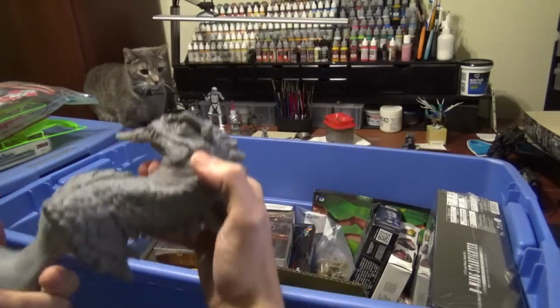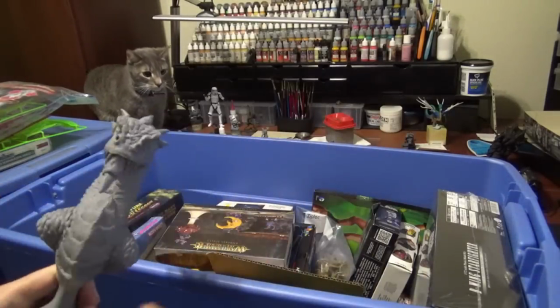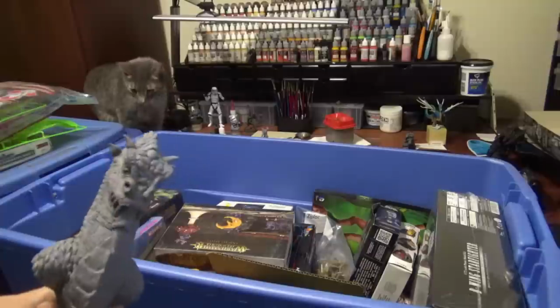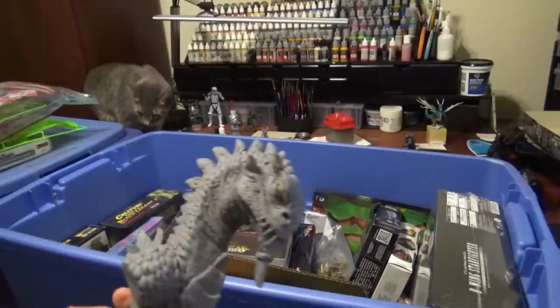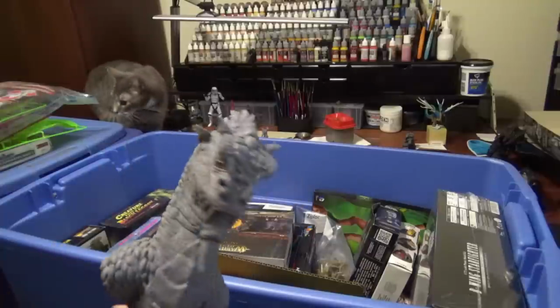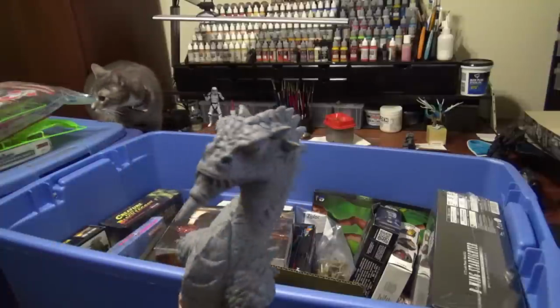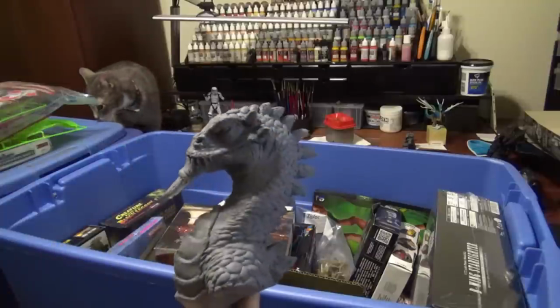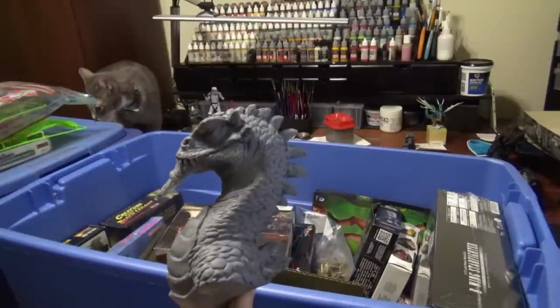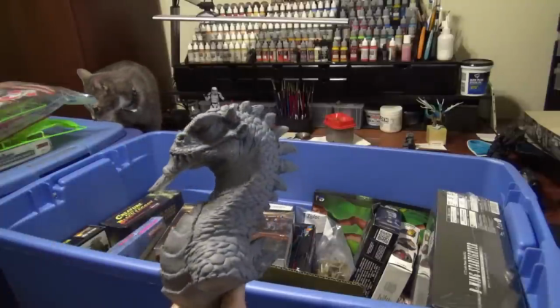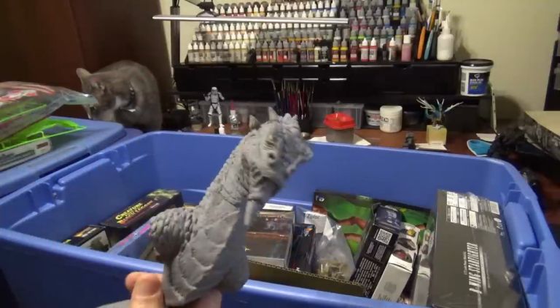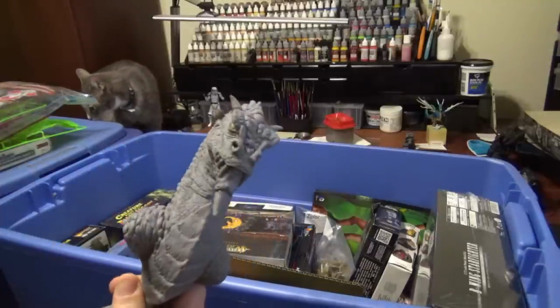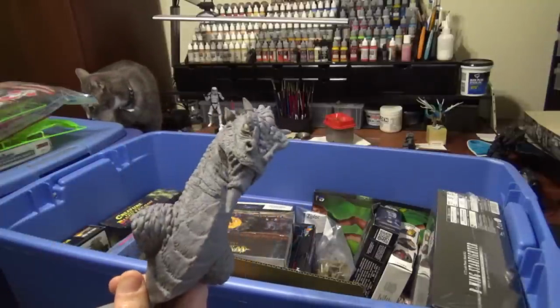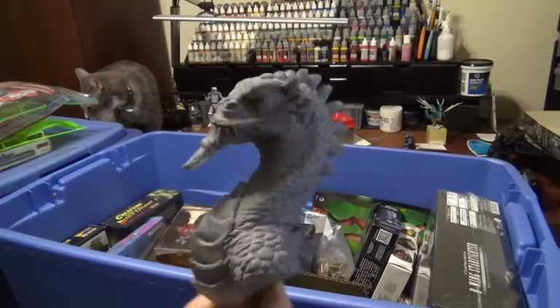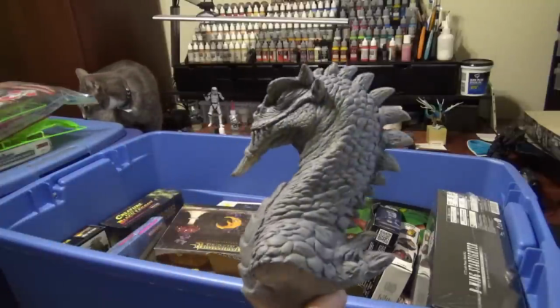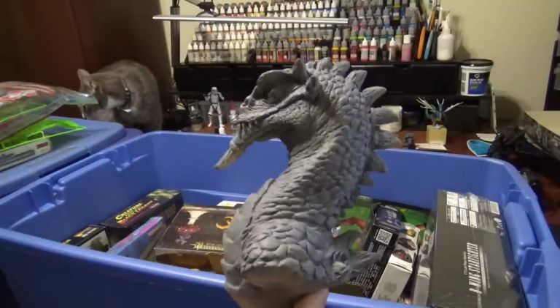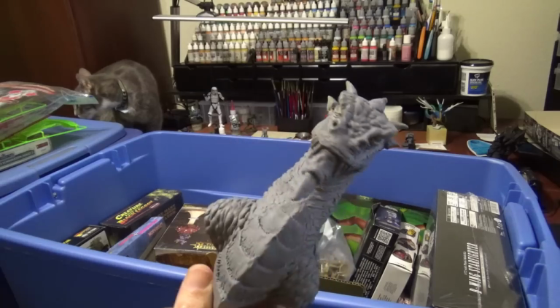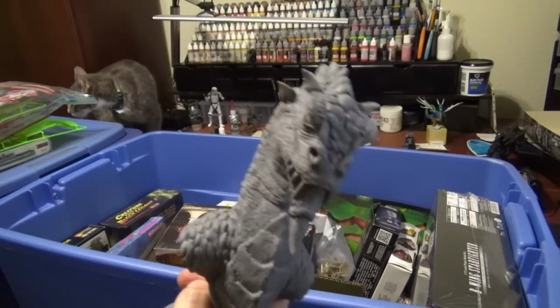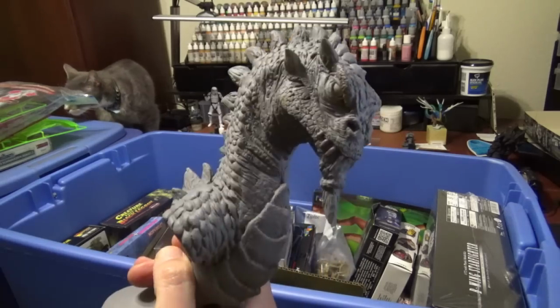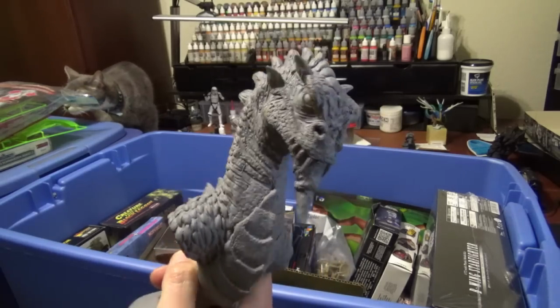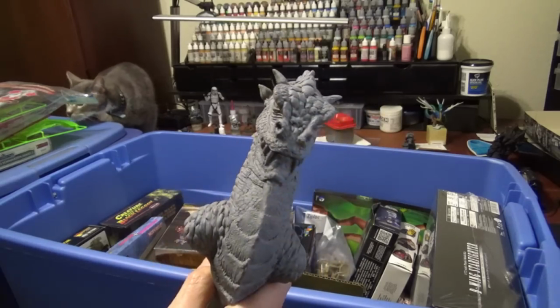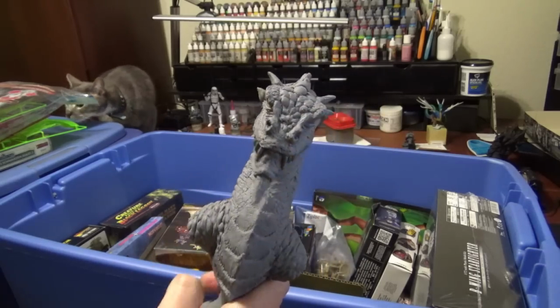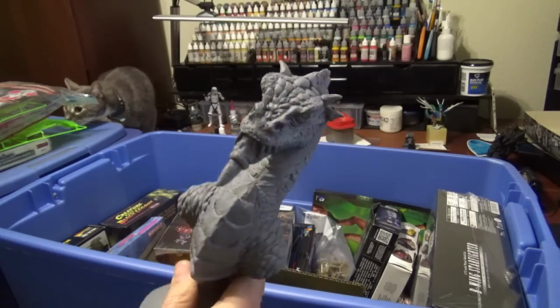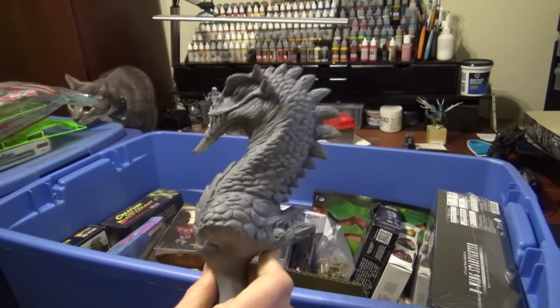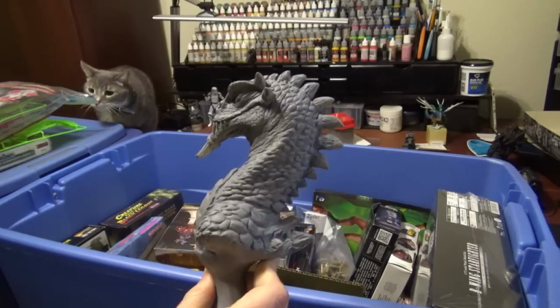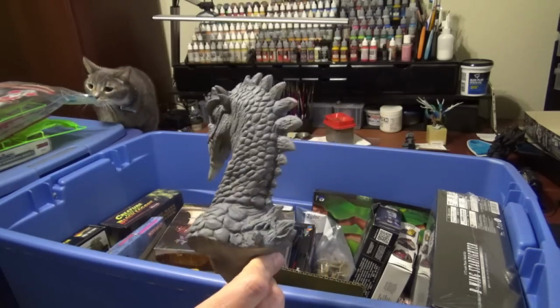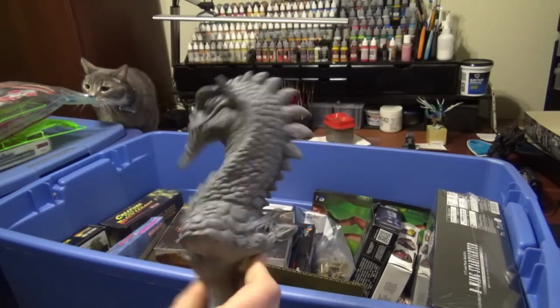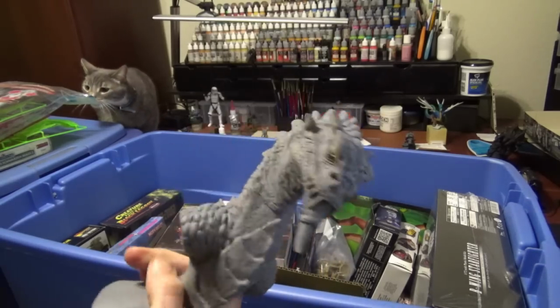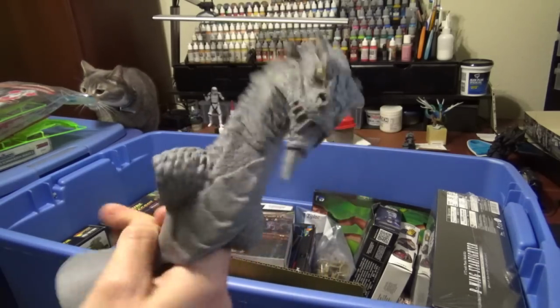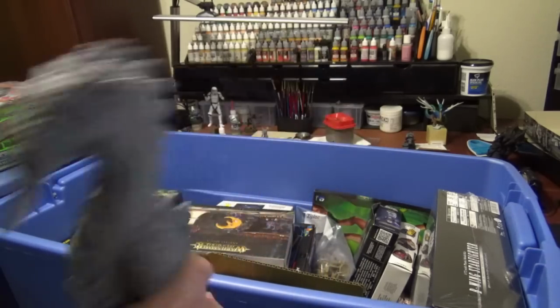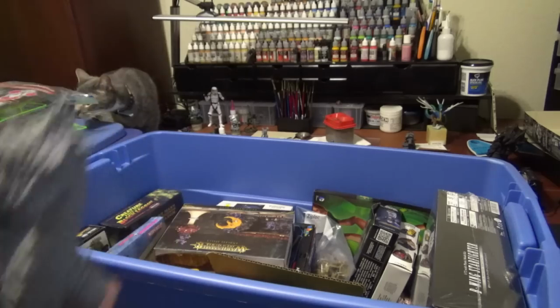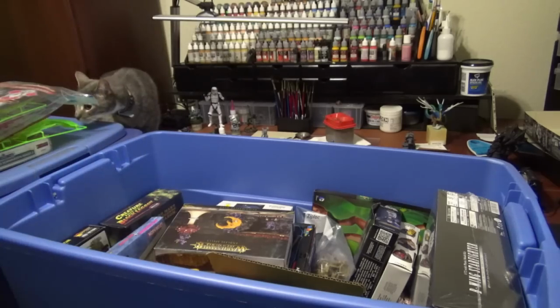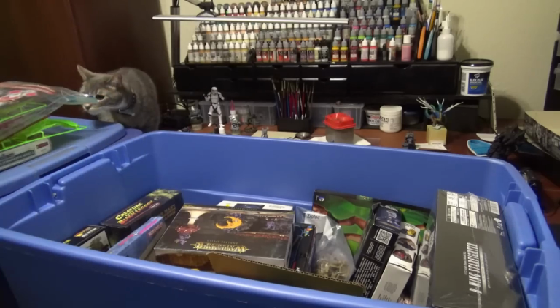I got this one — I got to get it painted. I've tried a couple of times but never found a paint scheme. I can't tell you the name of the guy who made this. I got it from Monsterpalooza — kind of a monster convention — but he does some really good sculpting. Eventually this will get done.